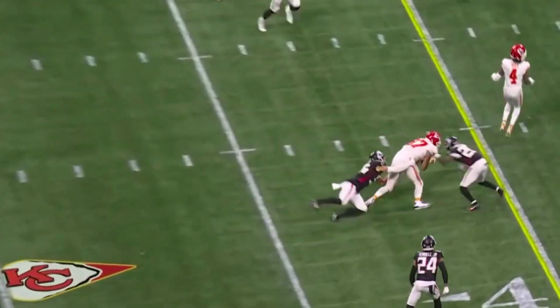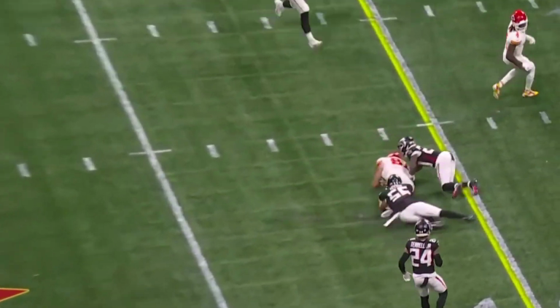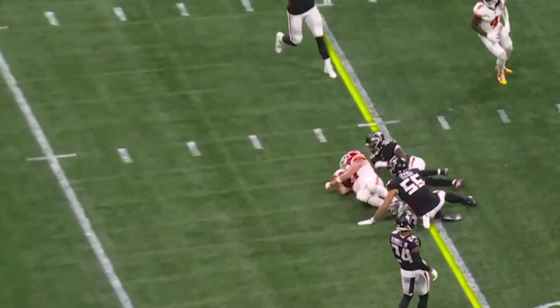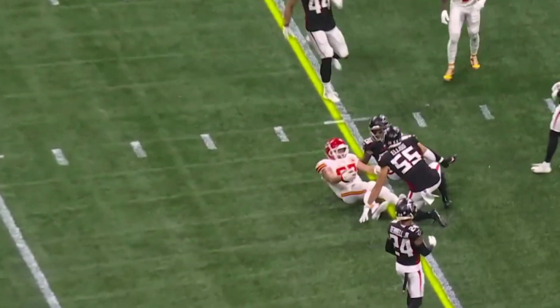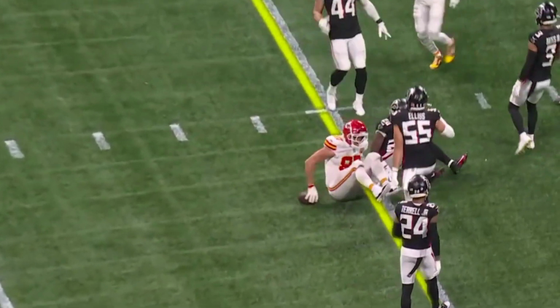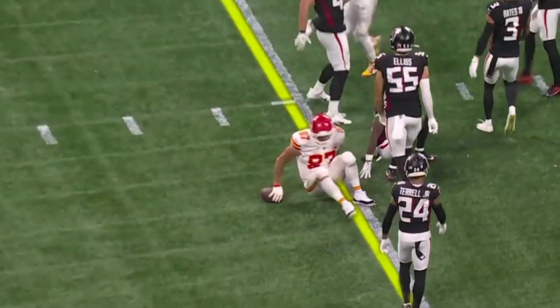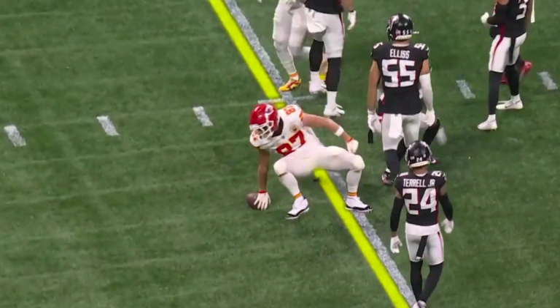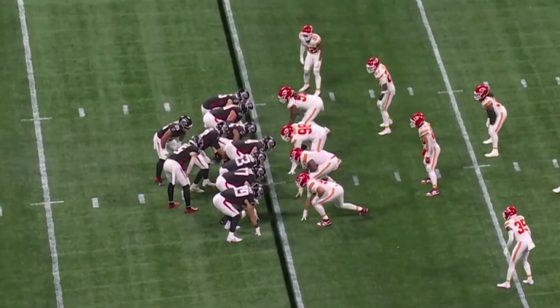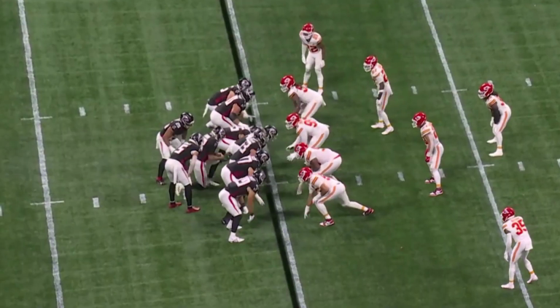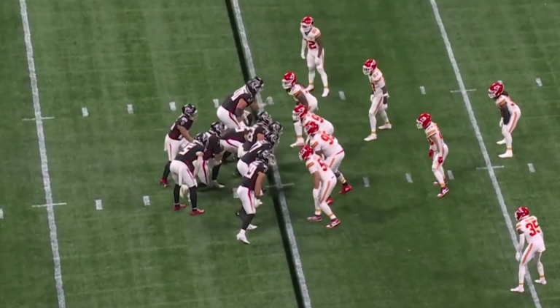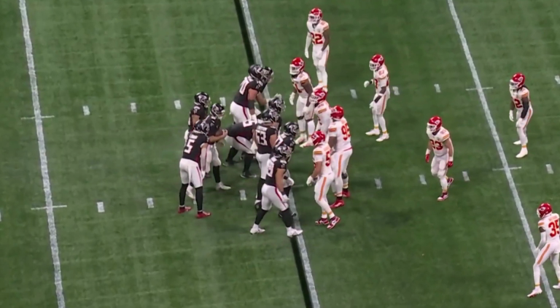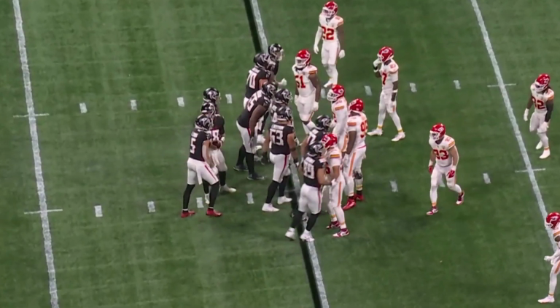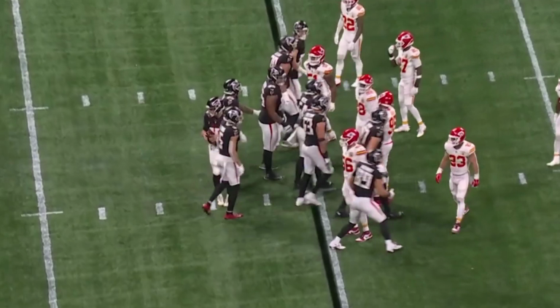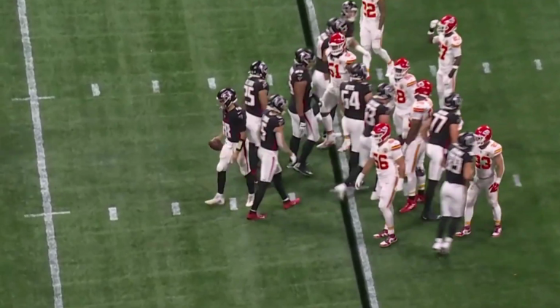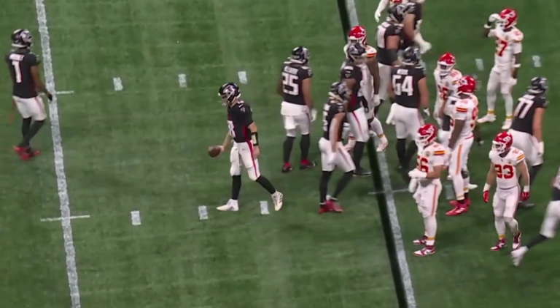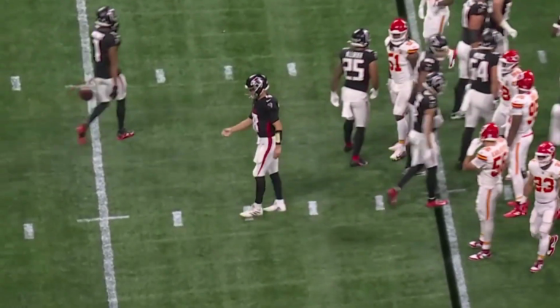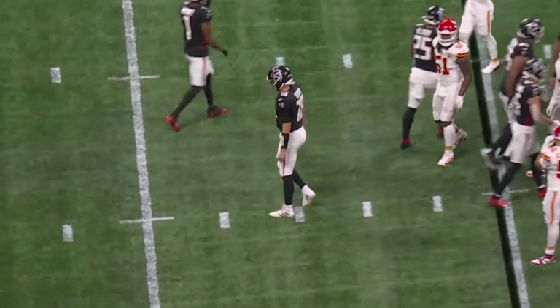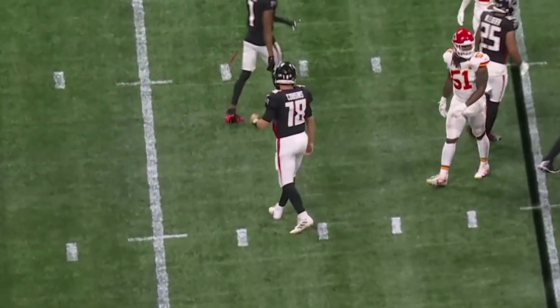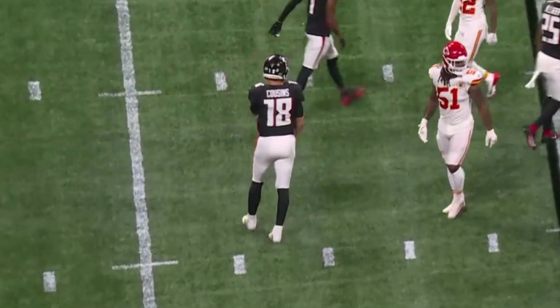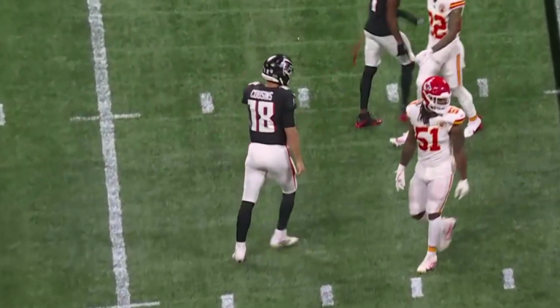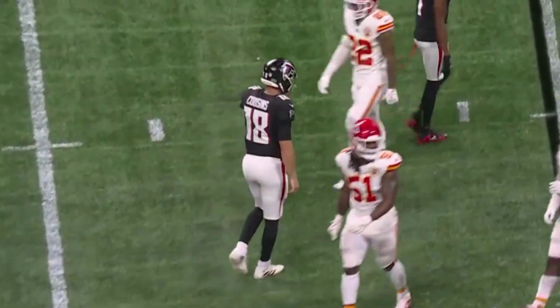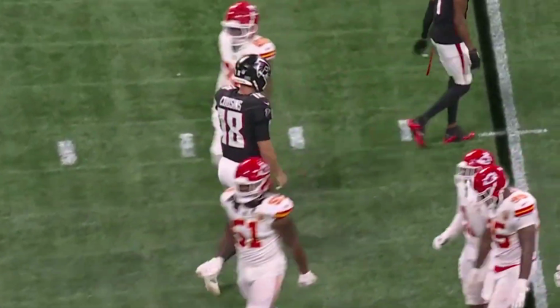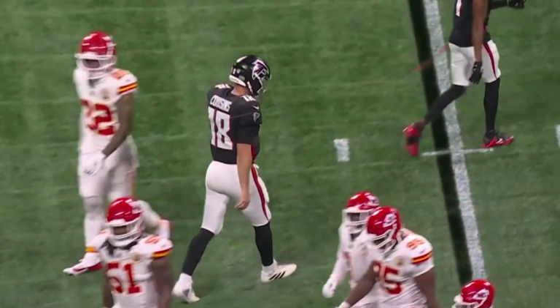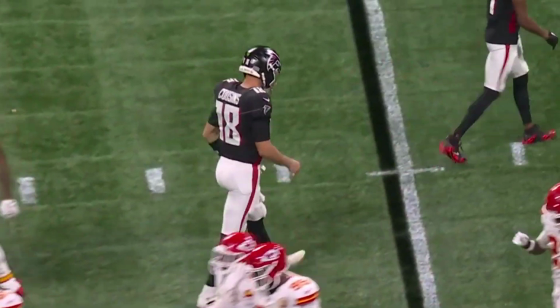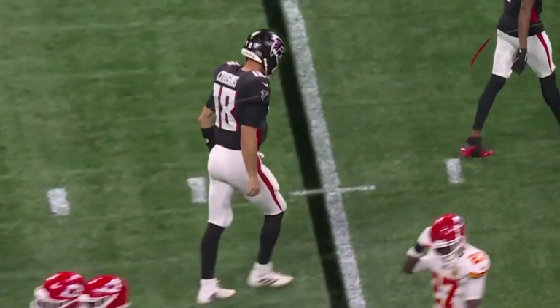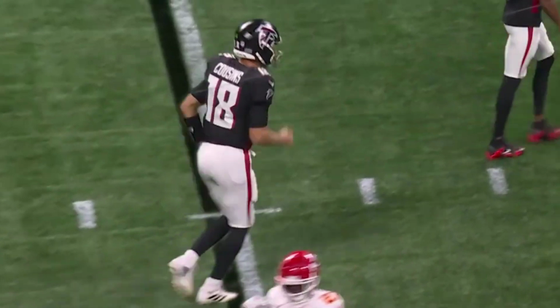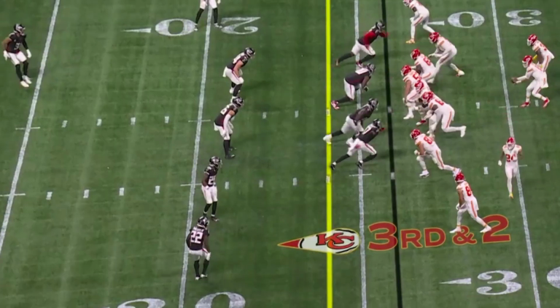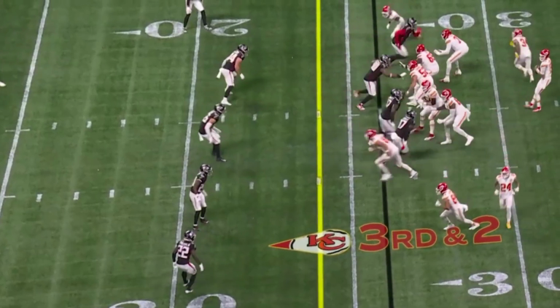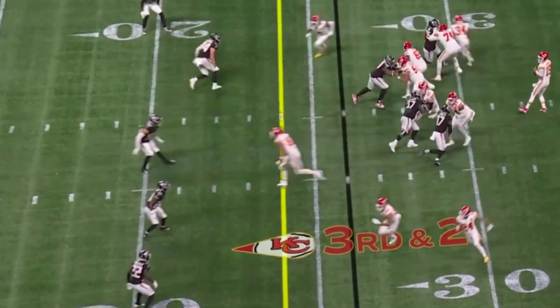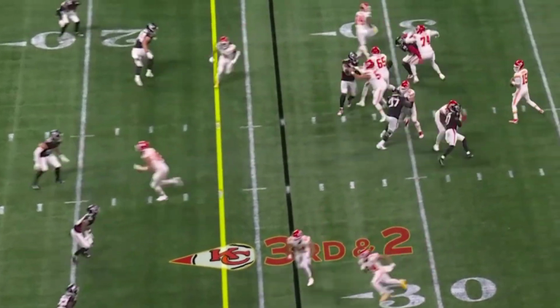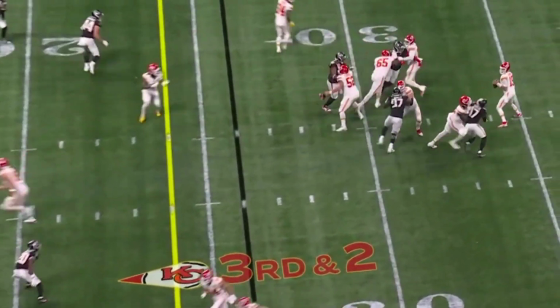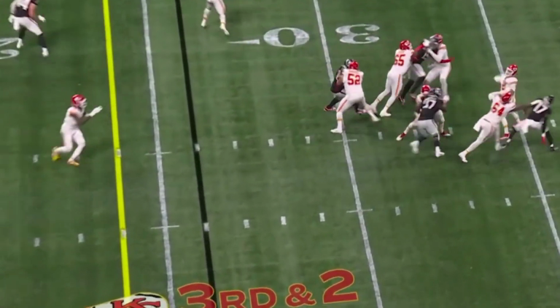First play. They knew it, we knew it. I mean, one game, two games — it's the 3rd game now where we have not seen a four-man rush.